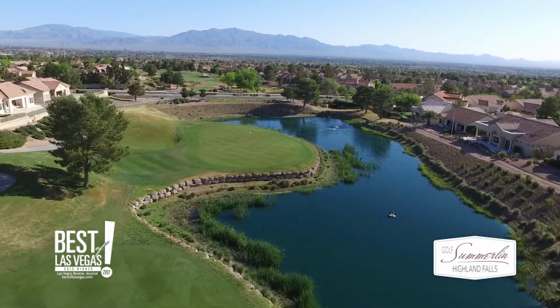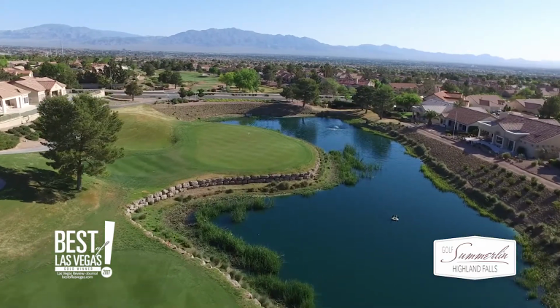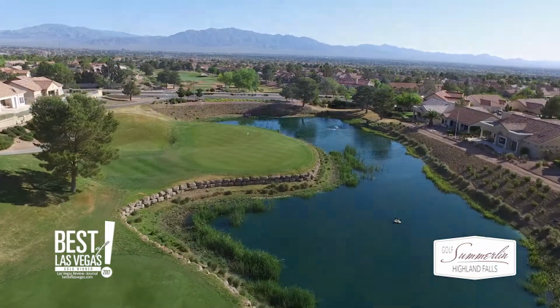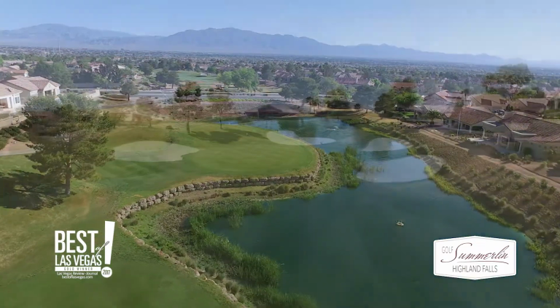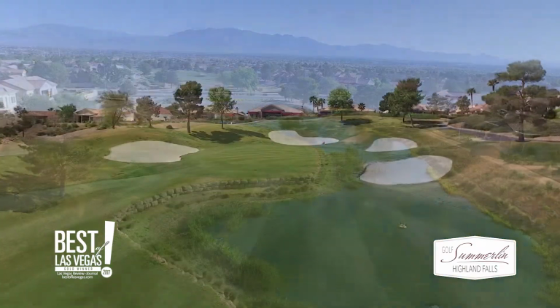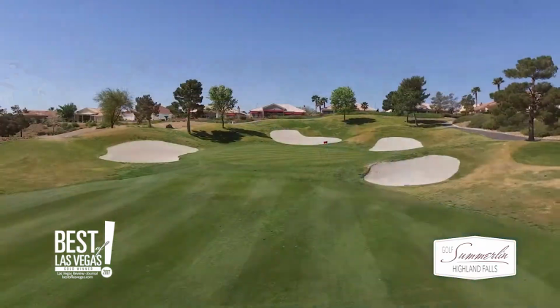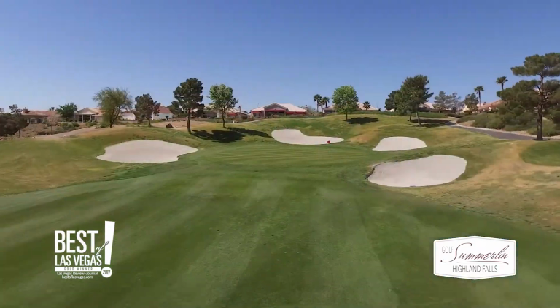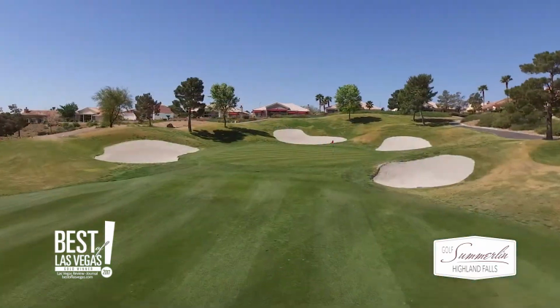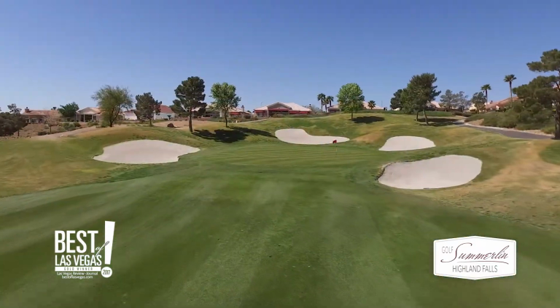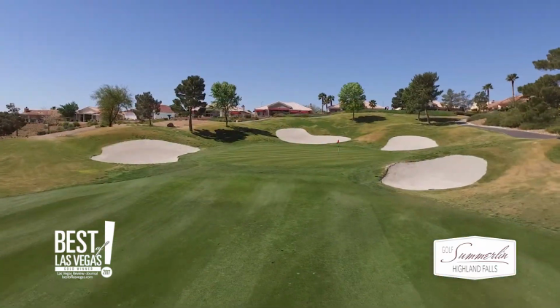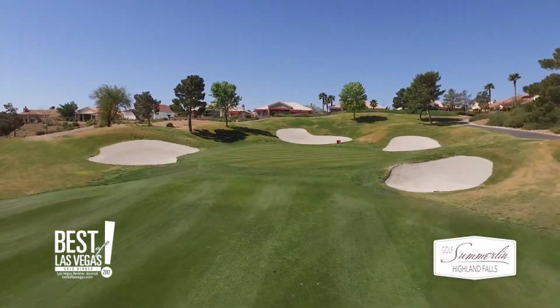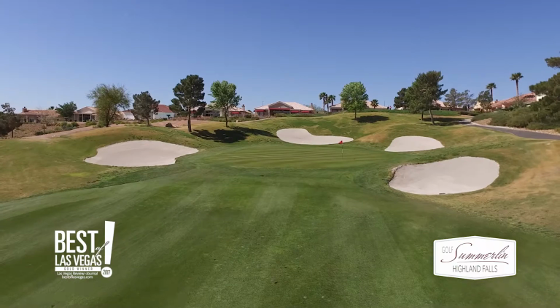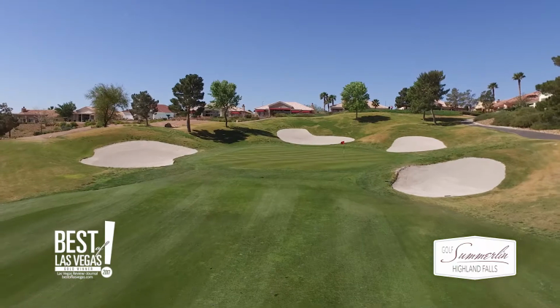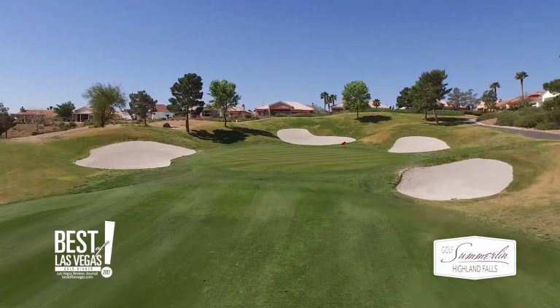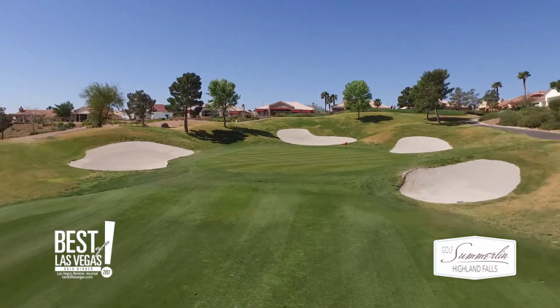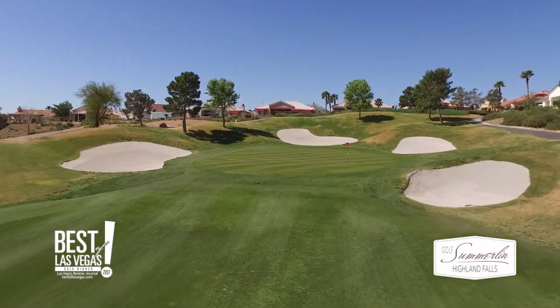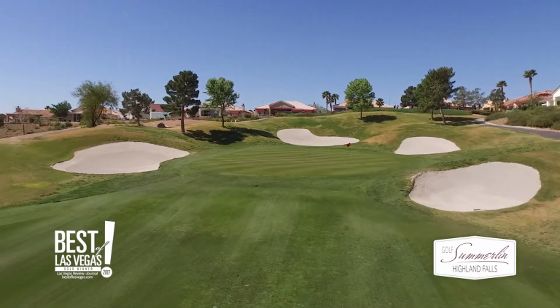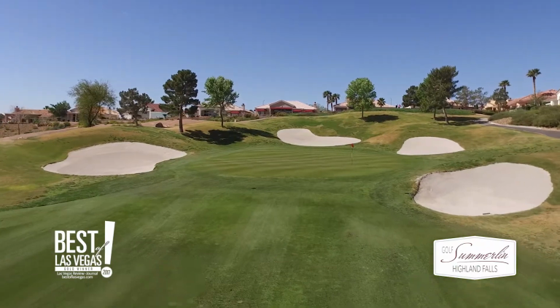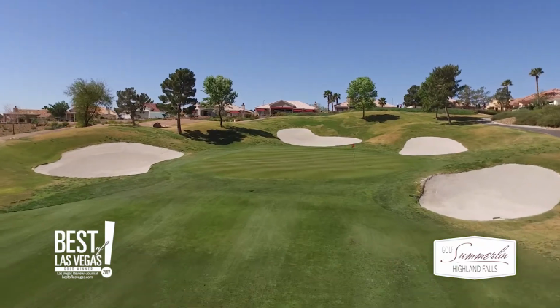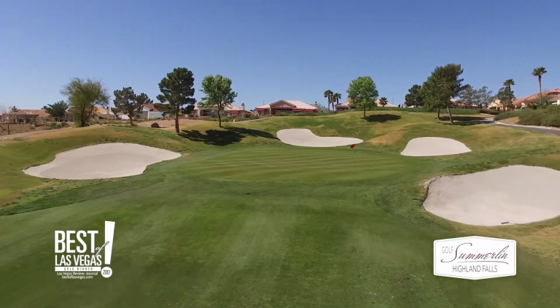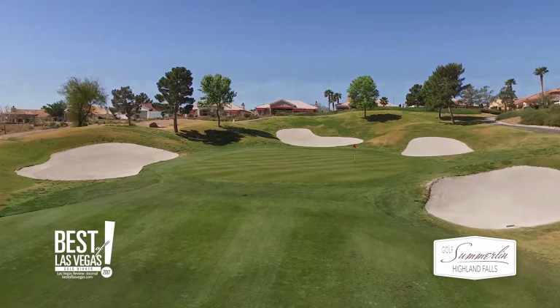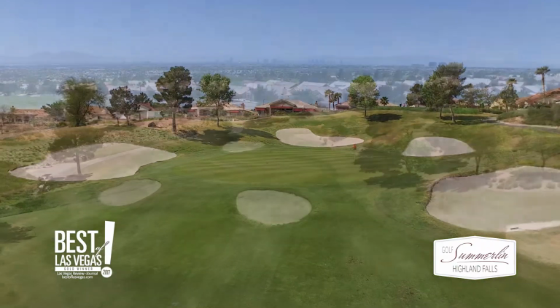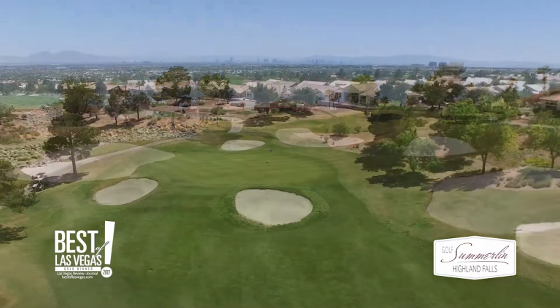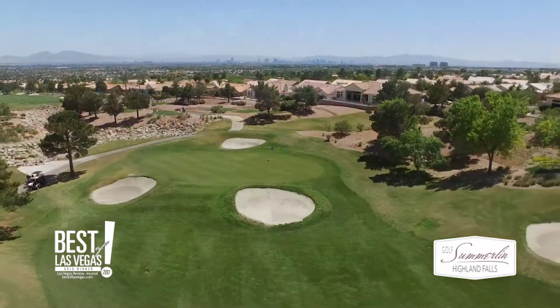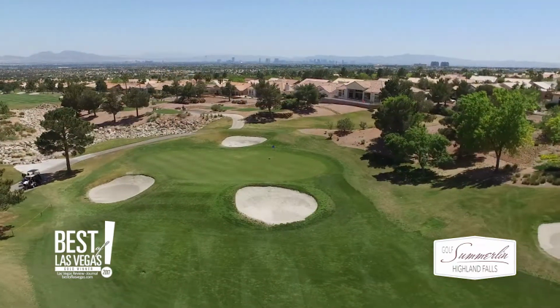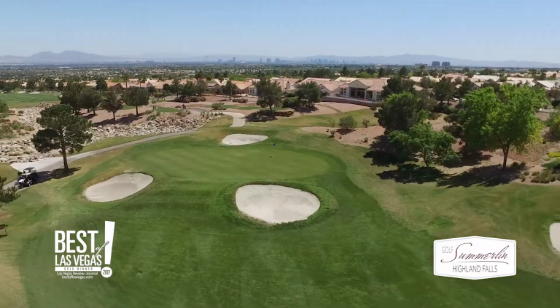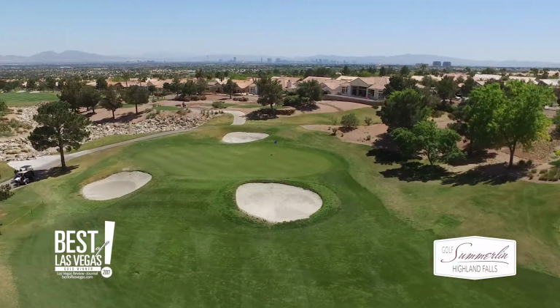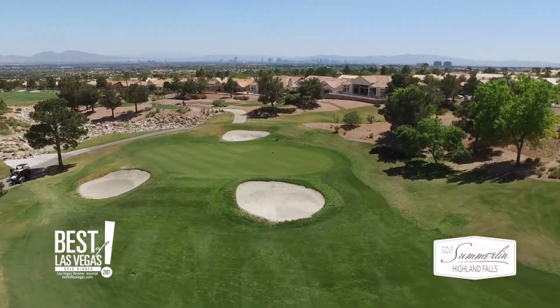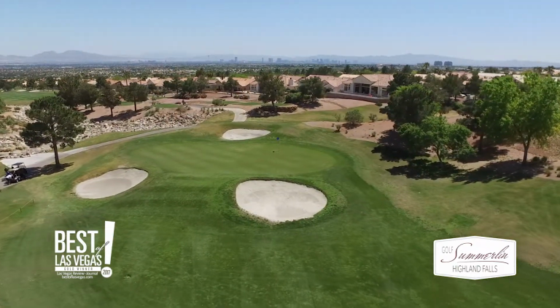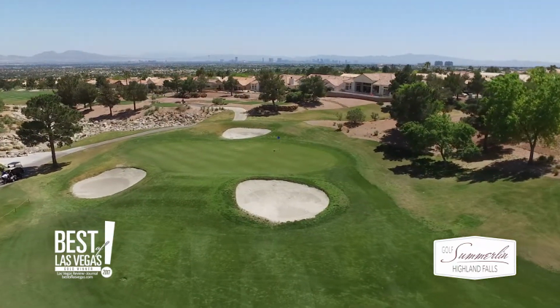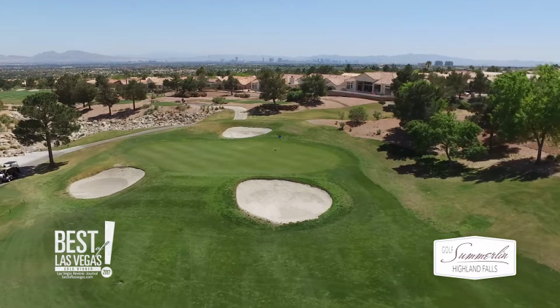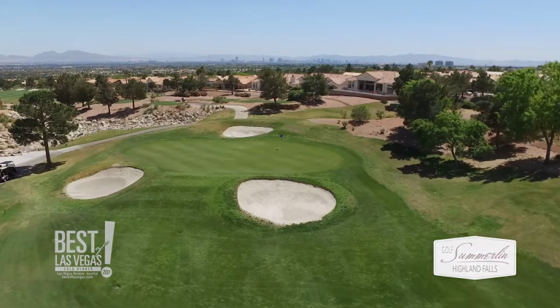Rich fairways and strategically placed bunkering make each of Highland Falls' 18 holes fun, fair, and challenging. Risk-reward golf shots are plentiful on the closing nine.